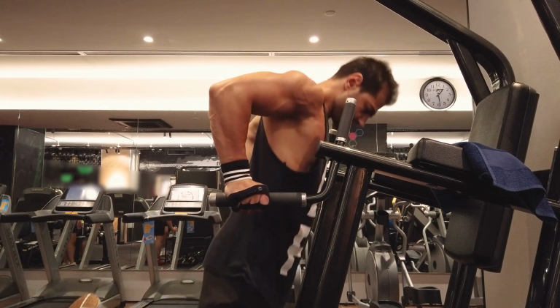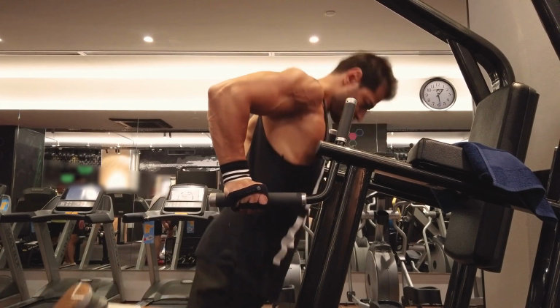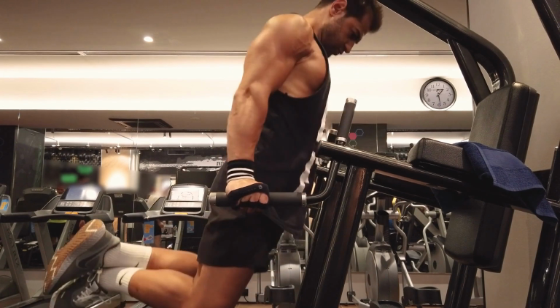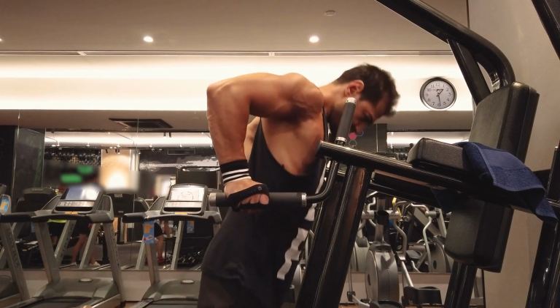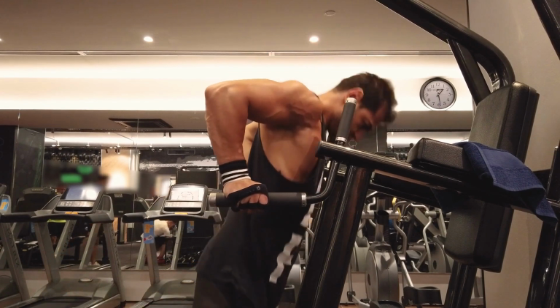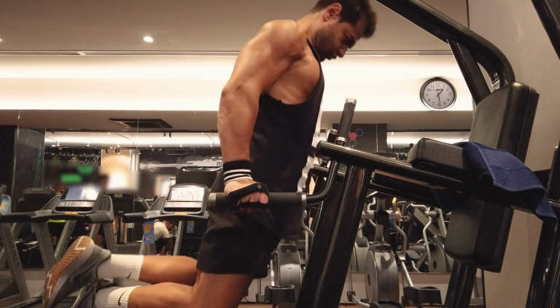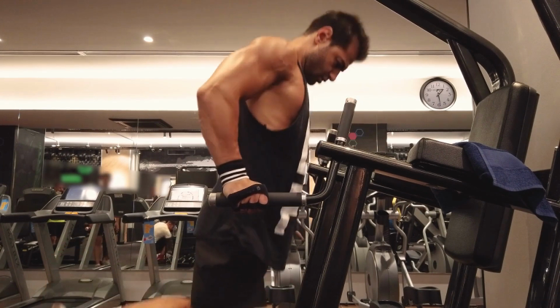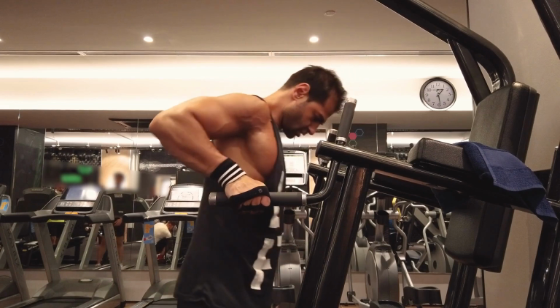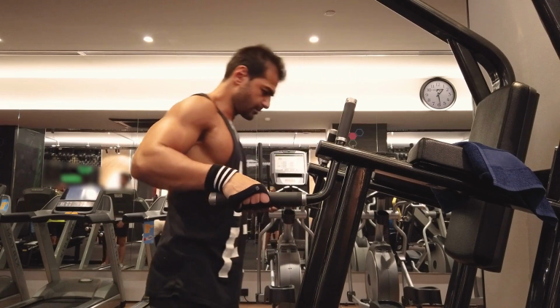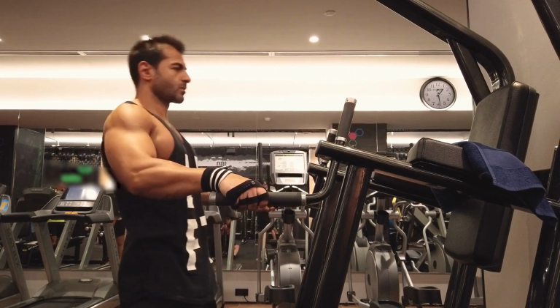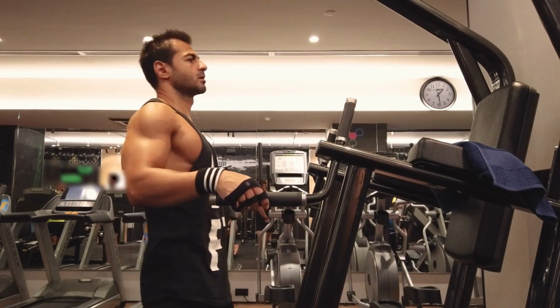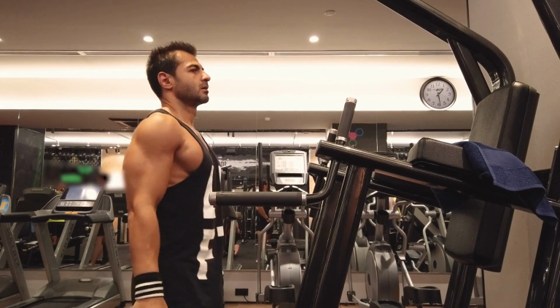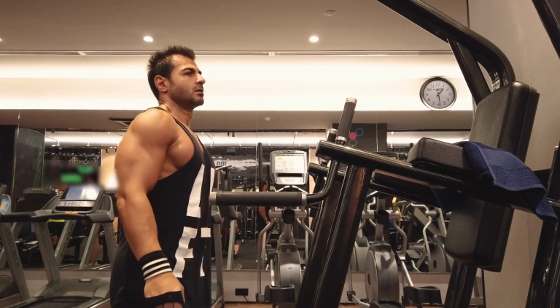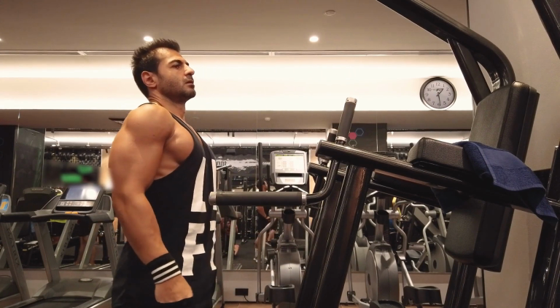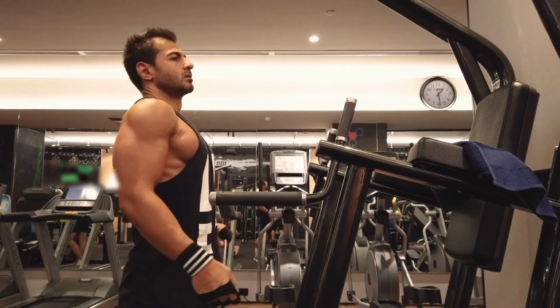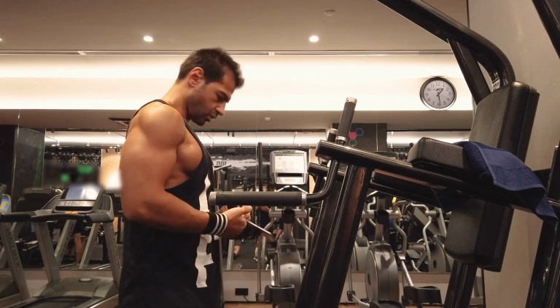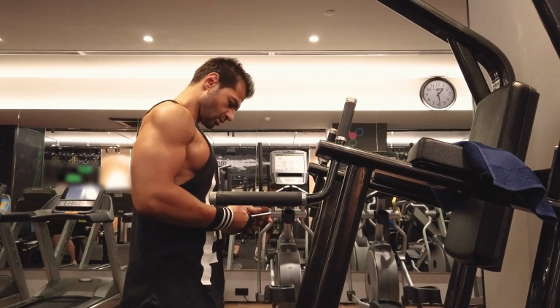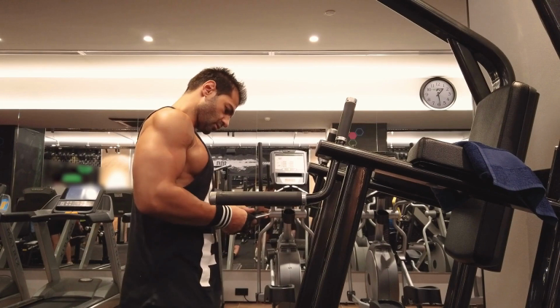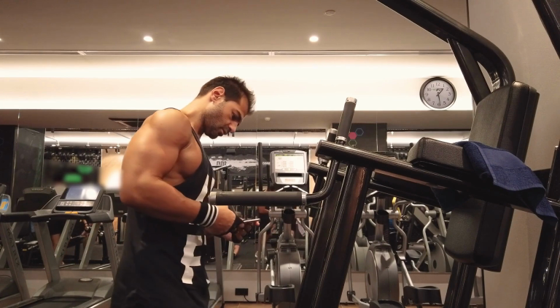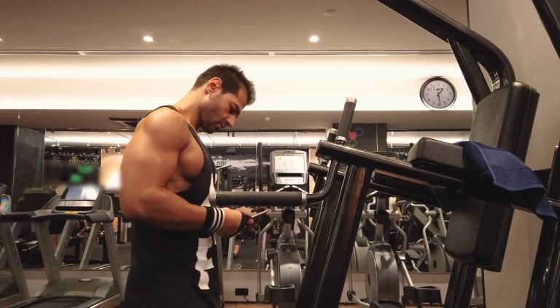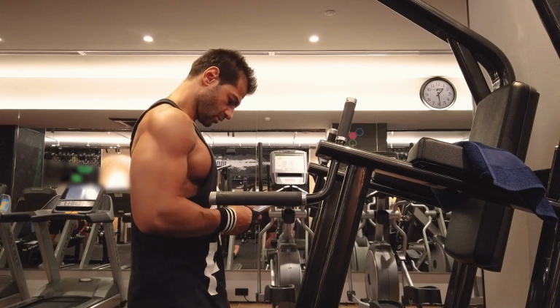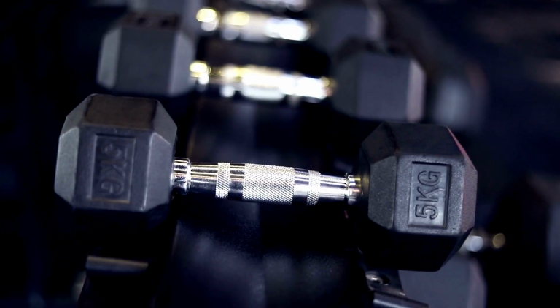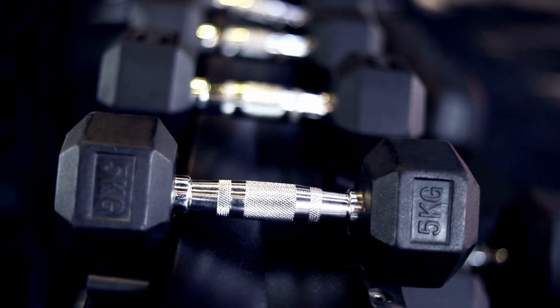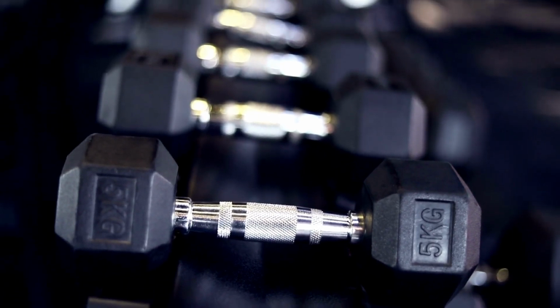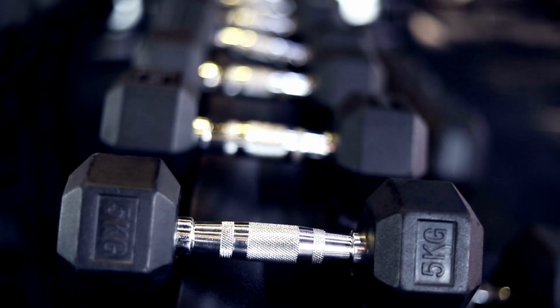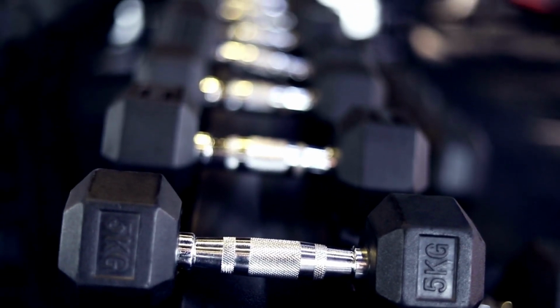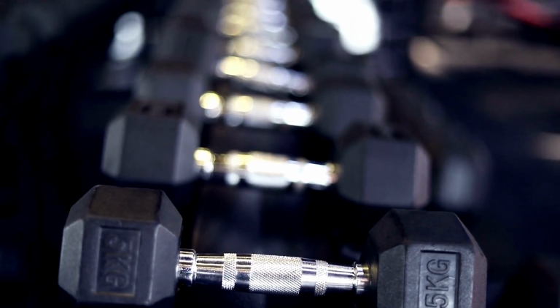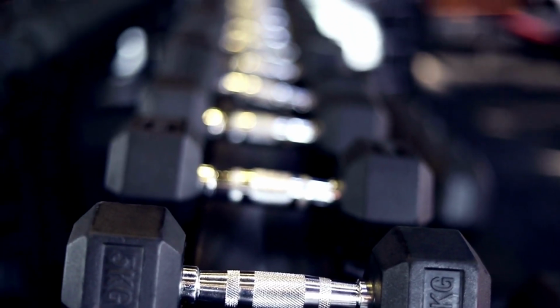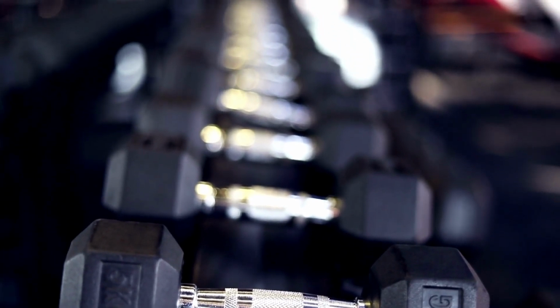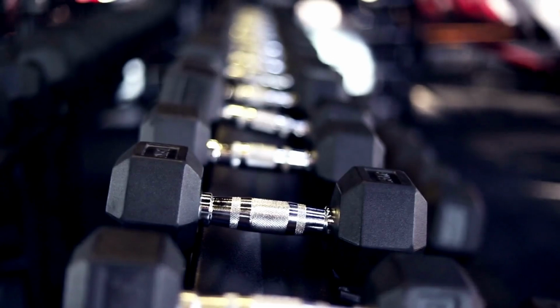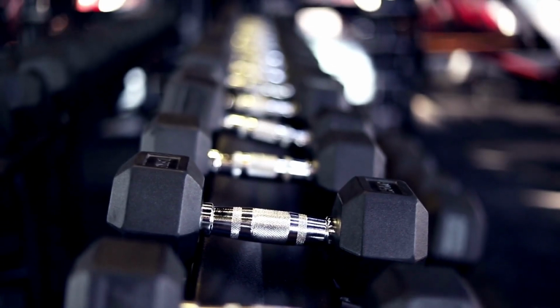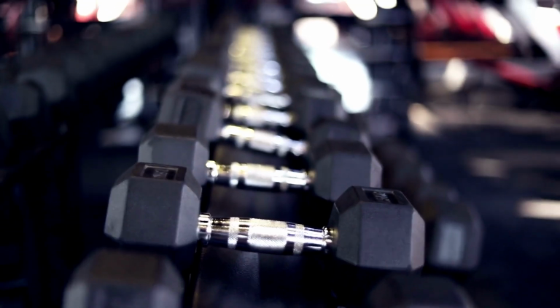First and foremost, a good set of weights is a must-have for any garage gym. Whether you prefer dumbbells, barbells, or kettlebells, having a variety of weights on hand will allow you to perform a wide range of exercises and target different muscle groups.